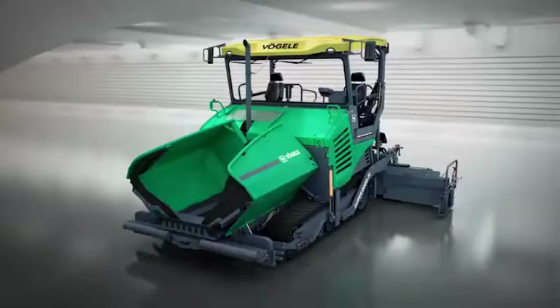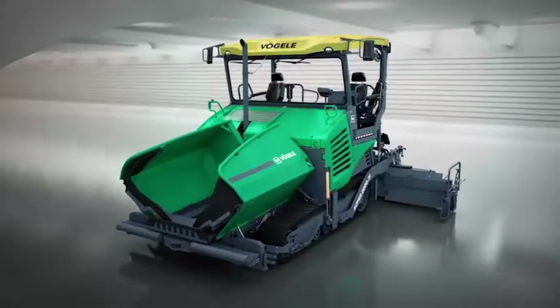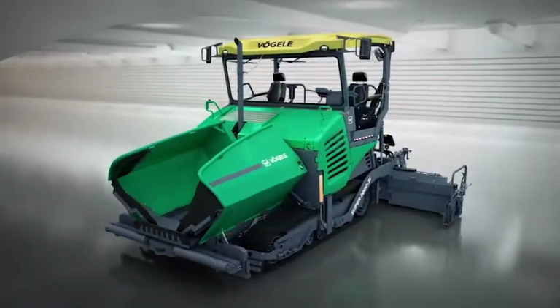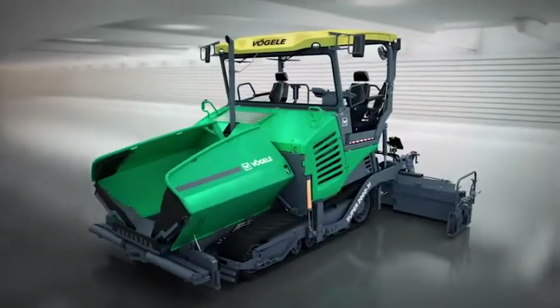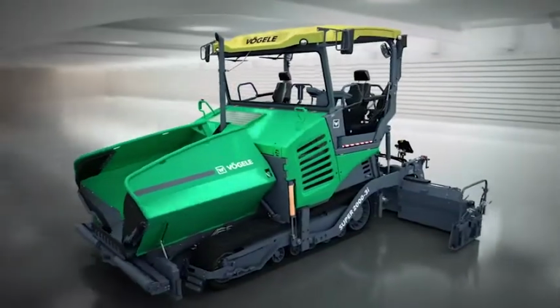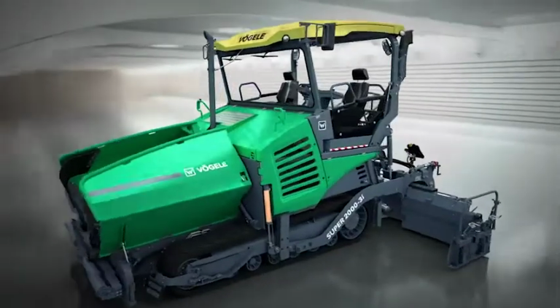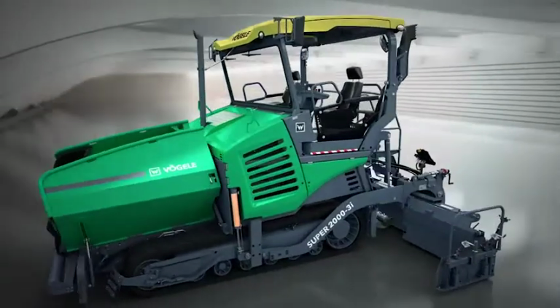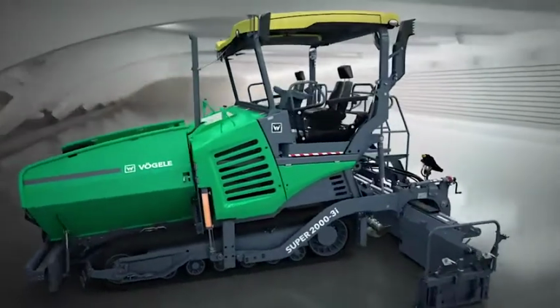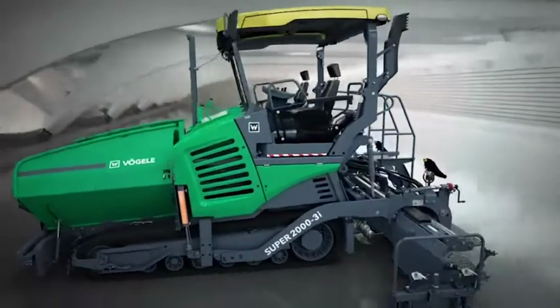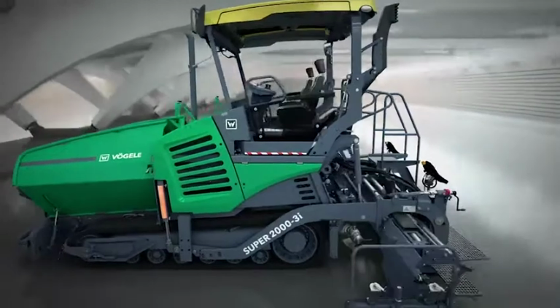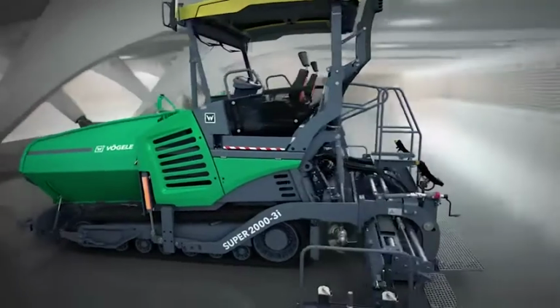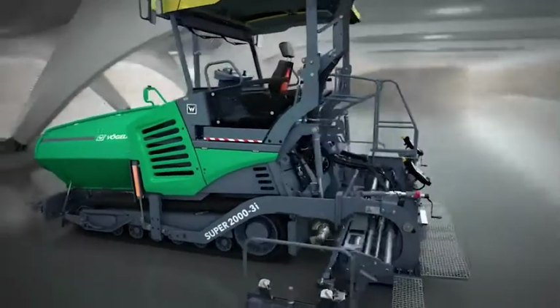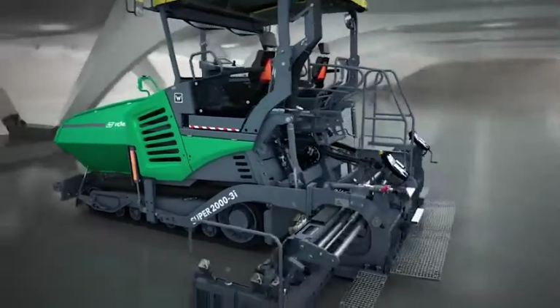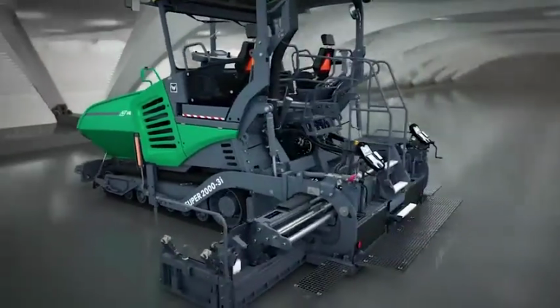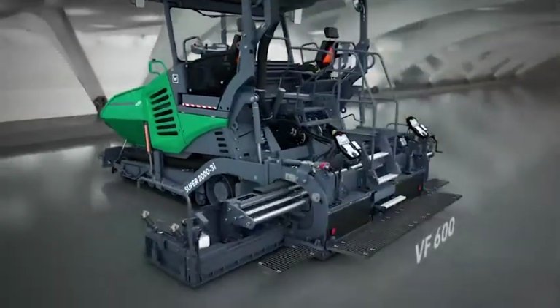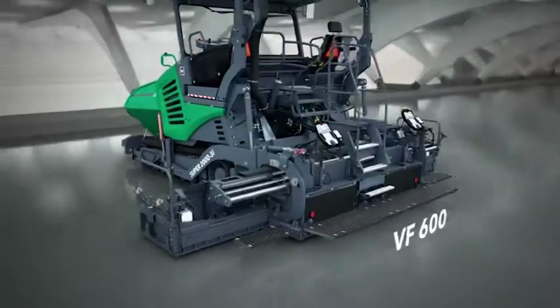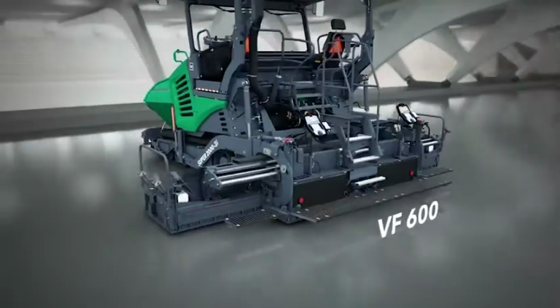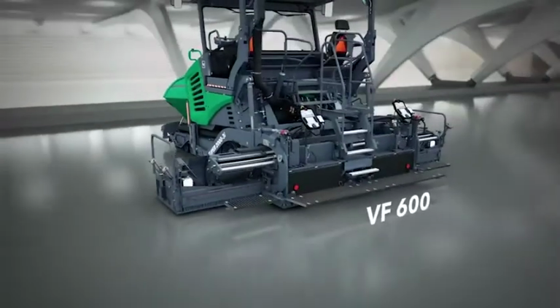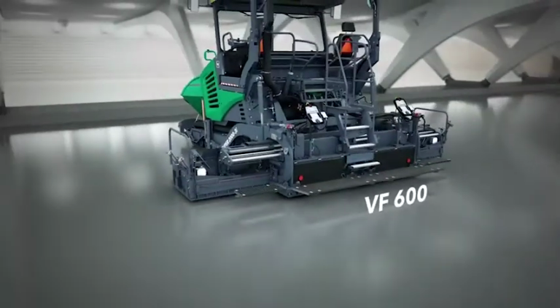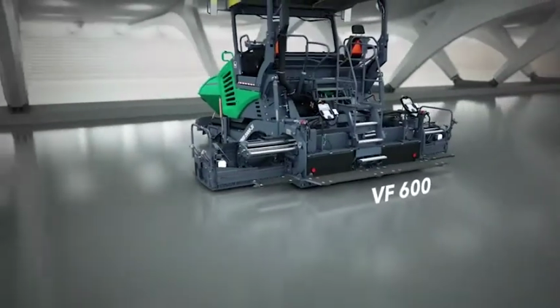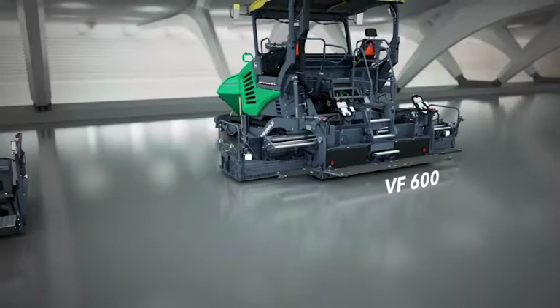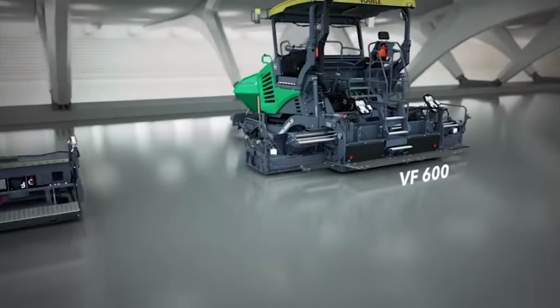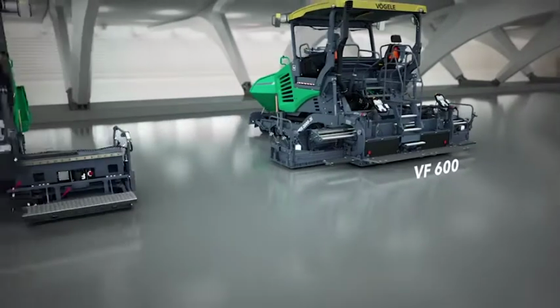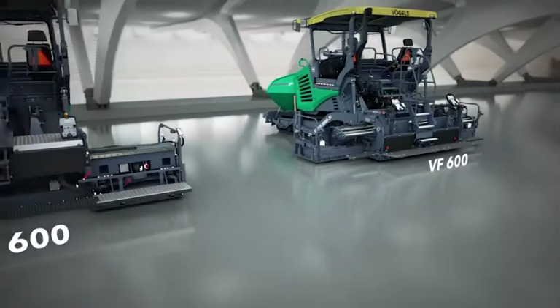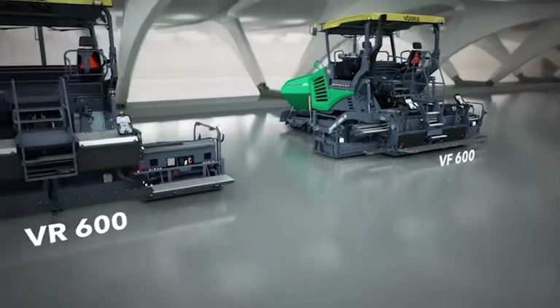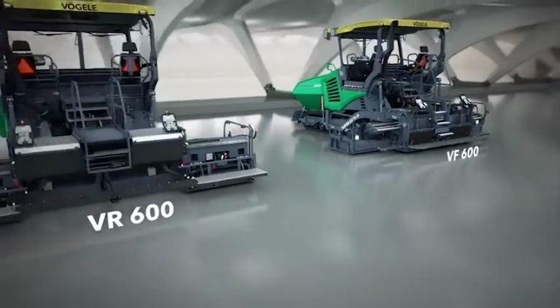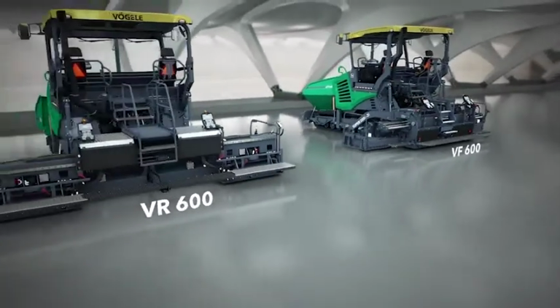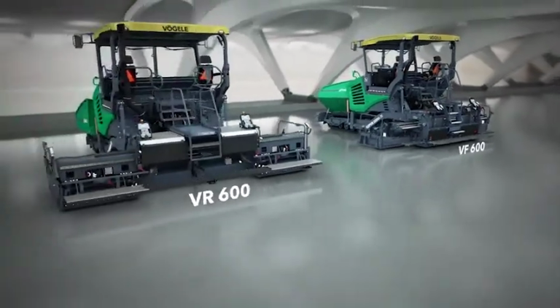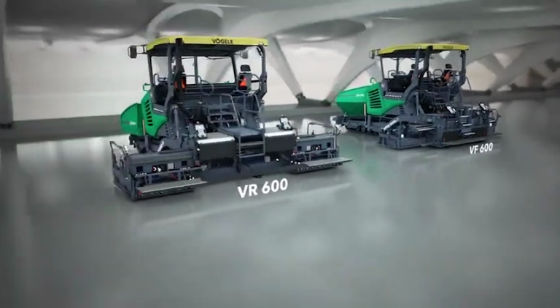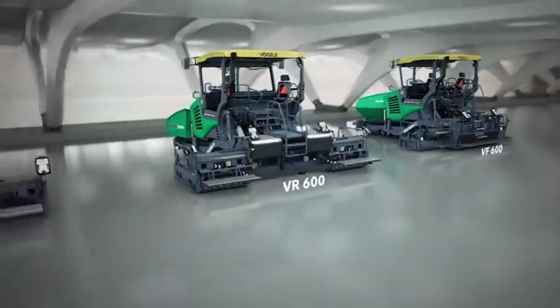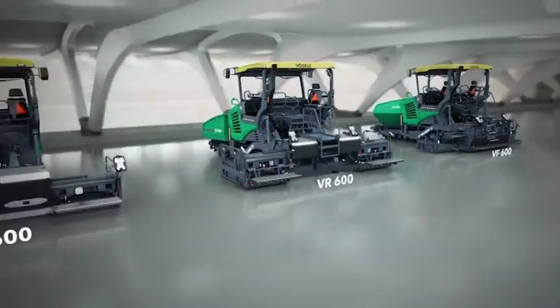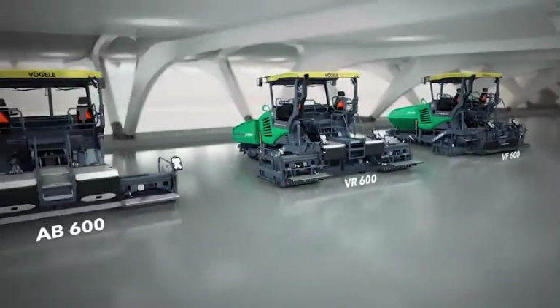With the new paver, Vogler also offers the right screed for every application. Three screed options are available: the VF600, VR600, and AB600.